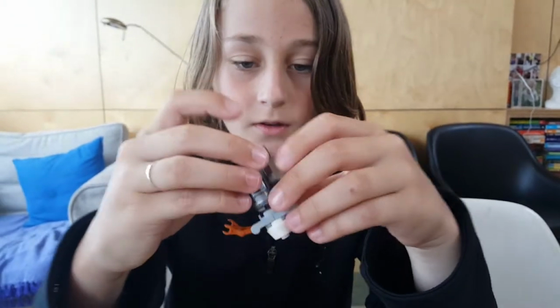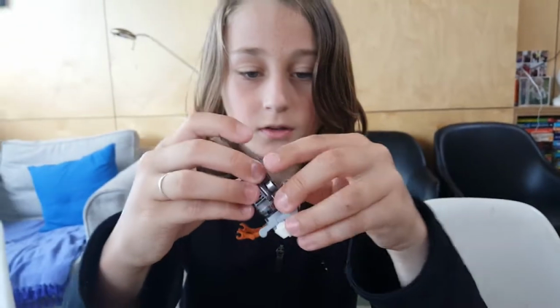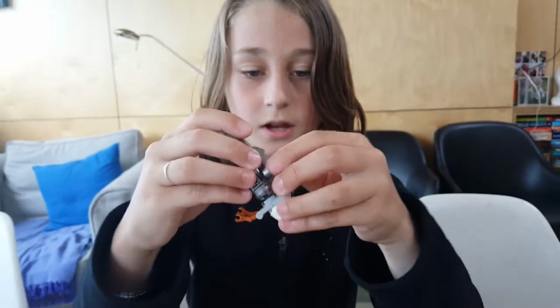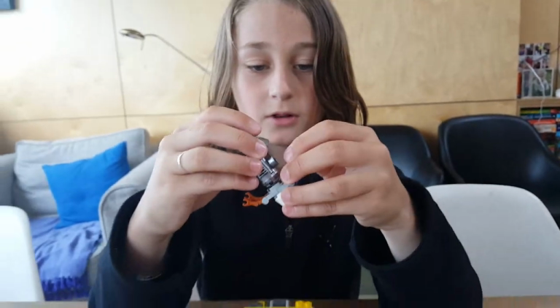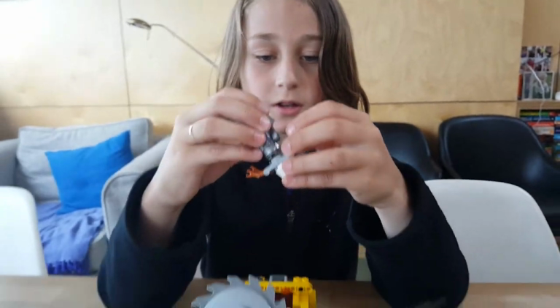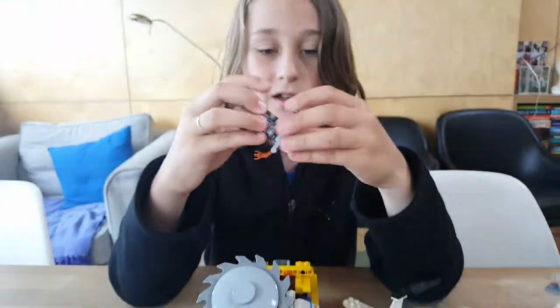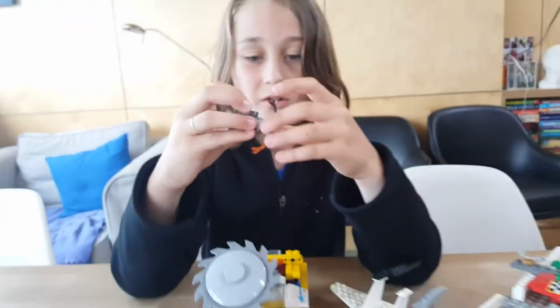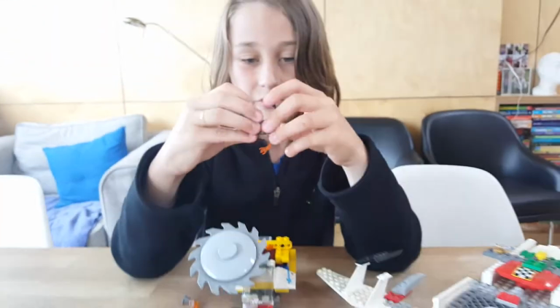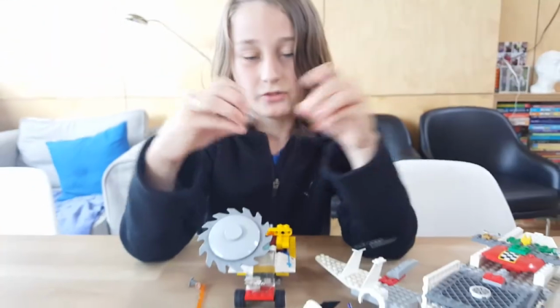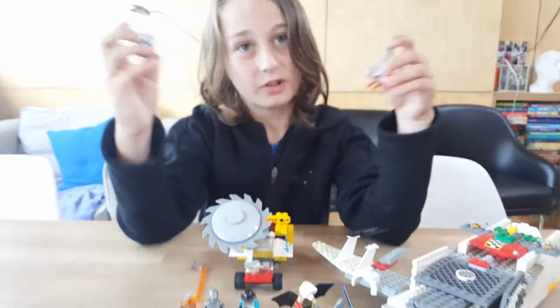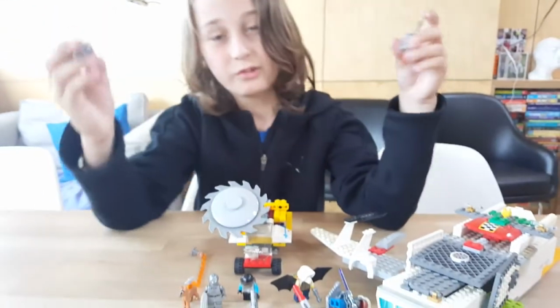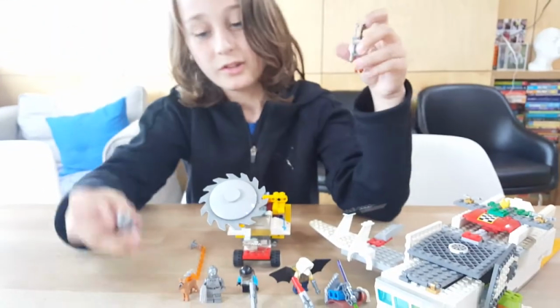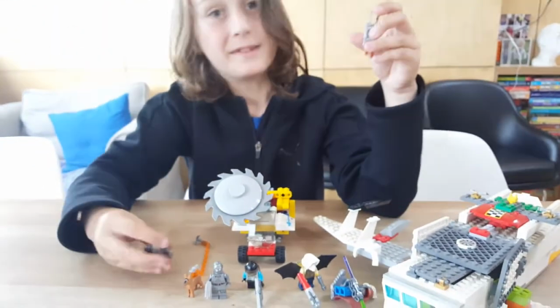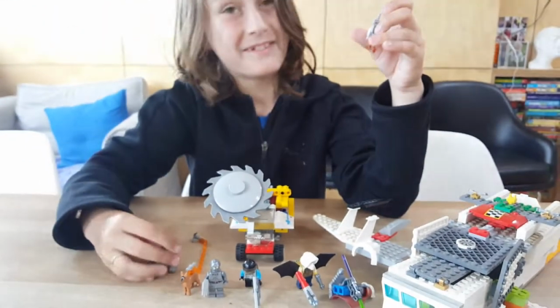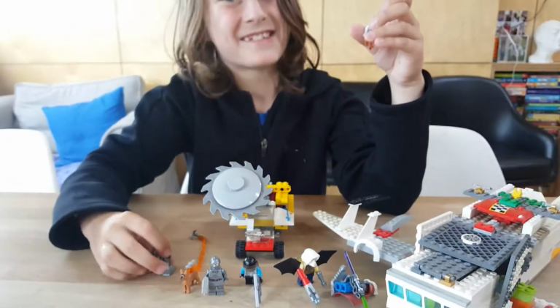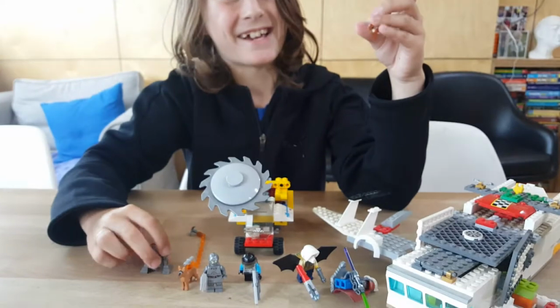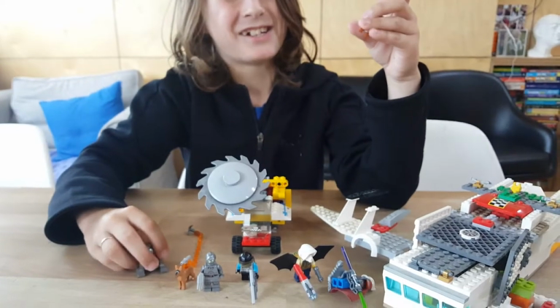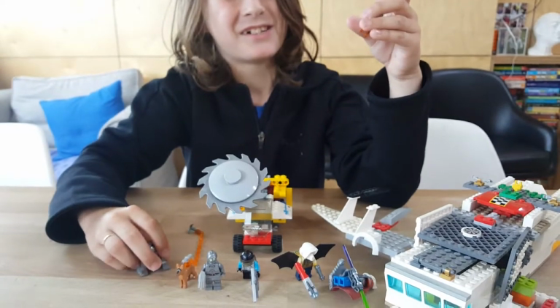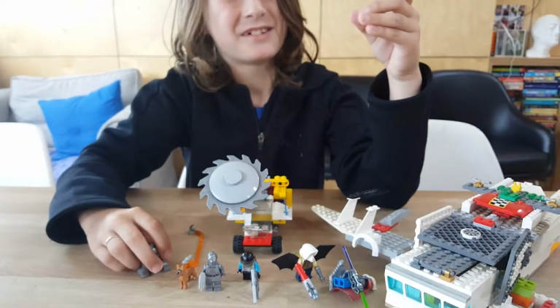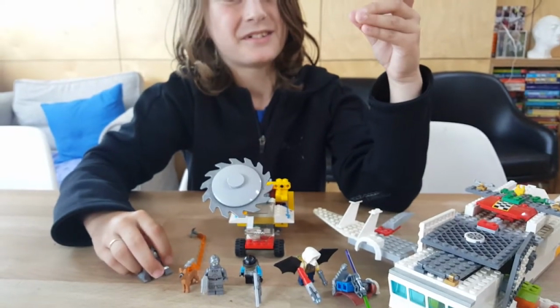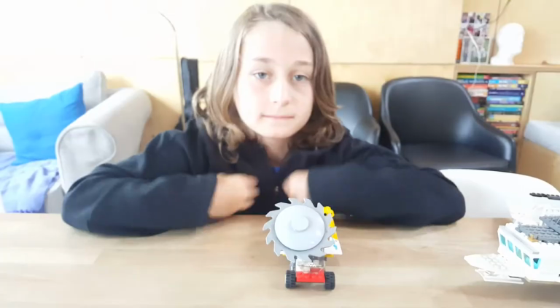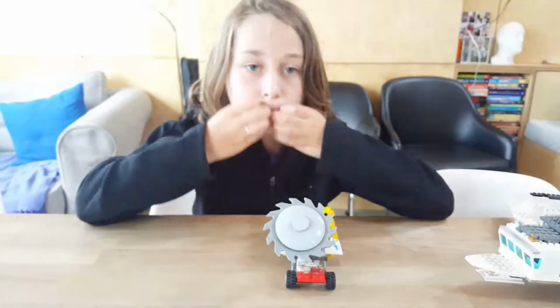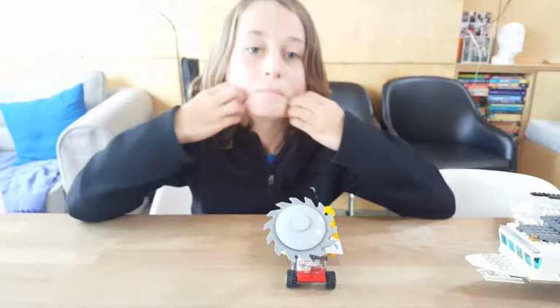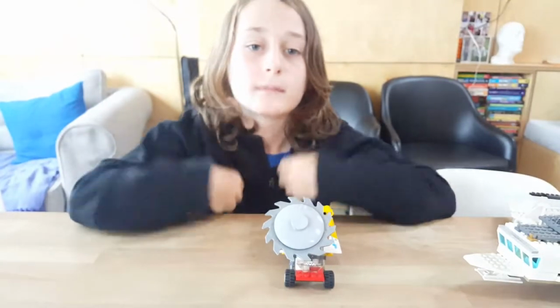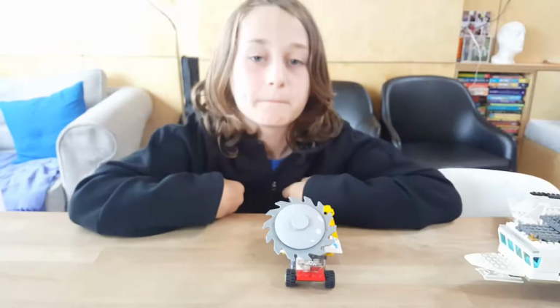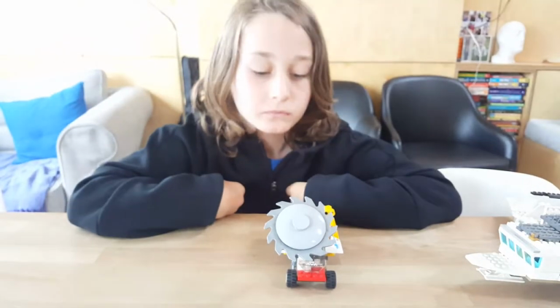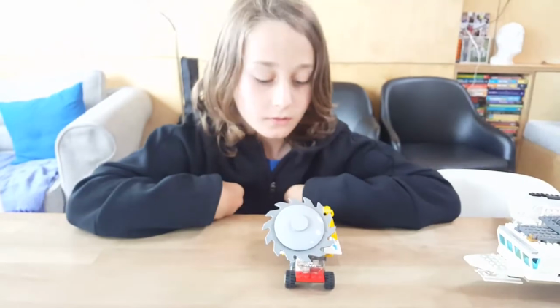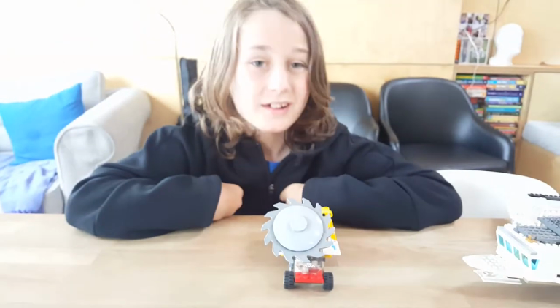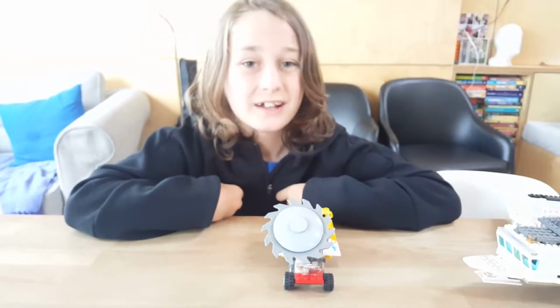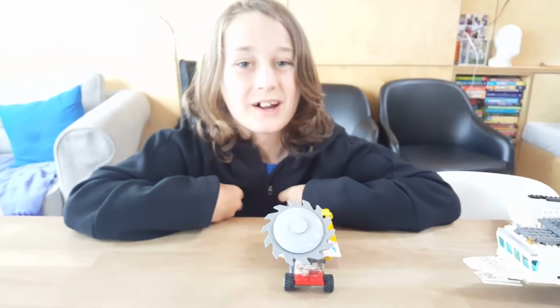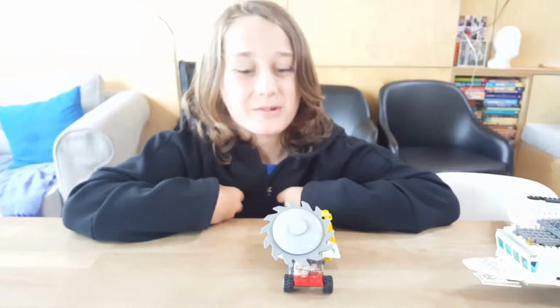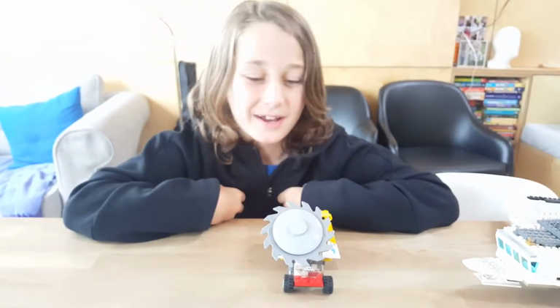Okay, now we're going to get onto the vehicles. See you in a sec. Hello, welcome back.